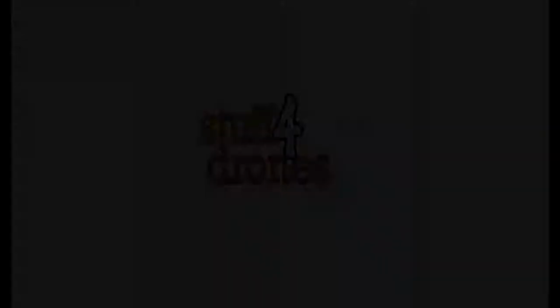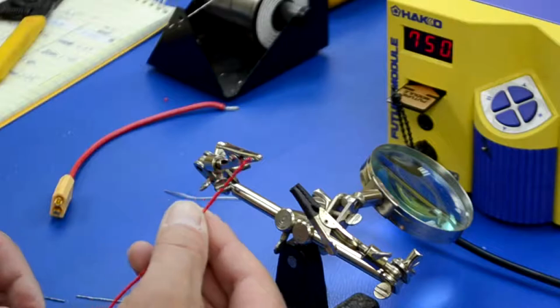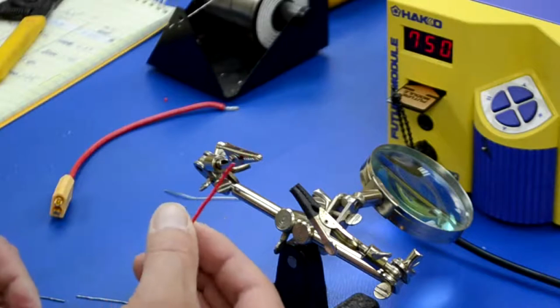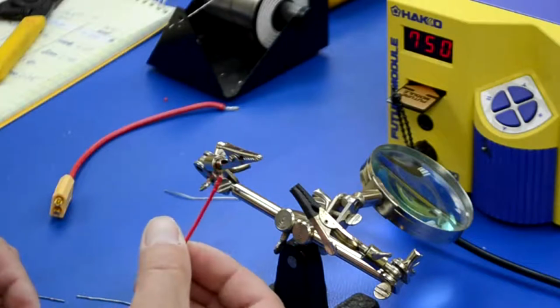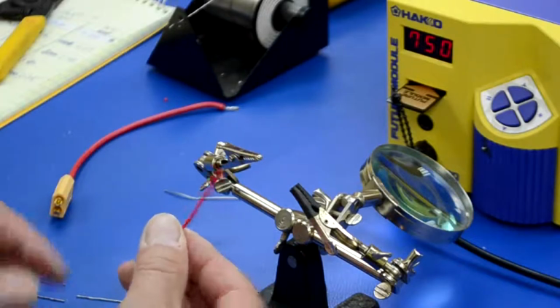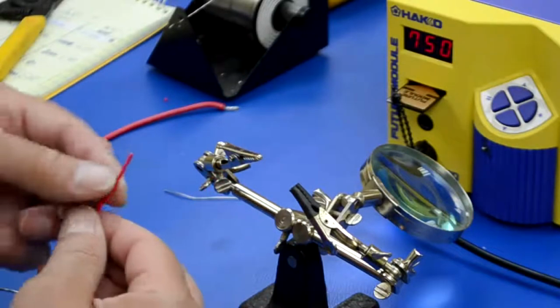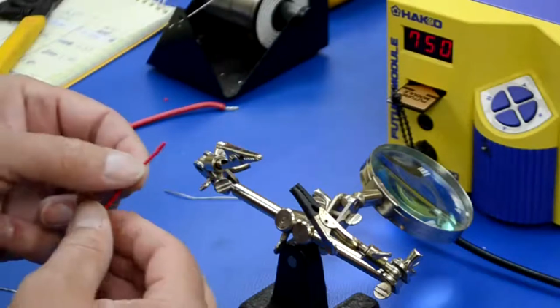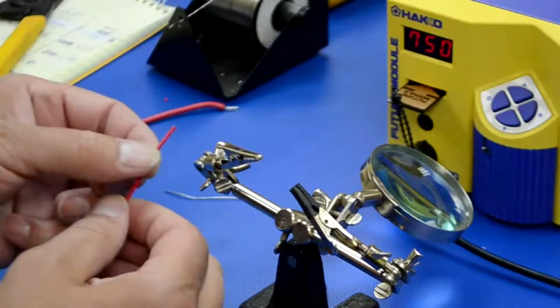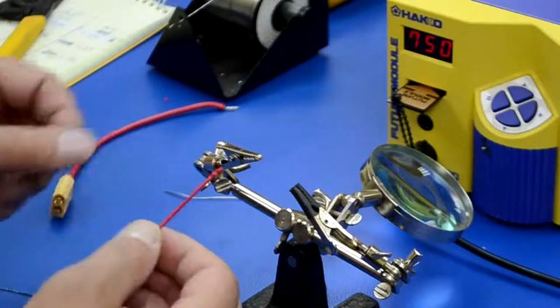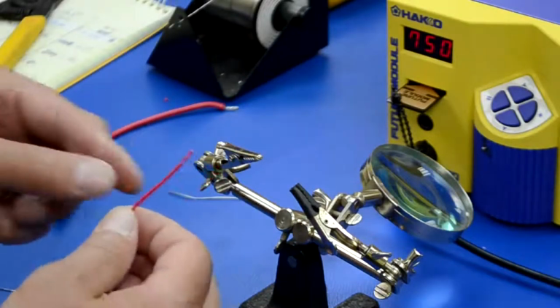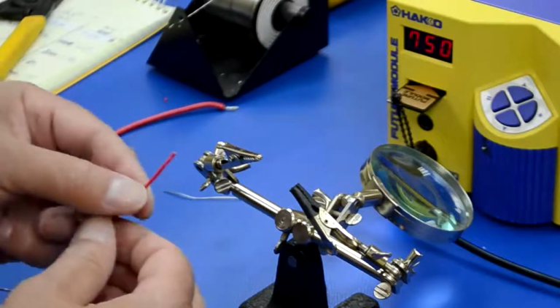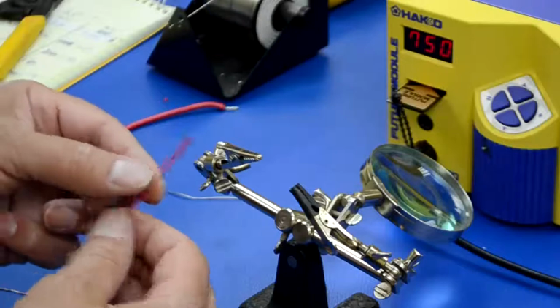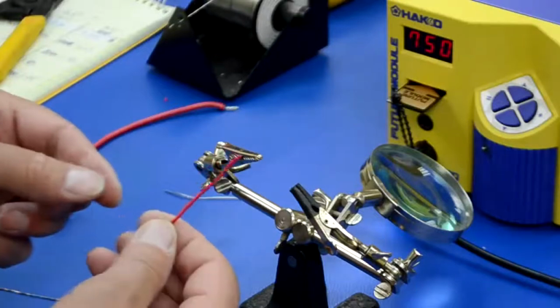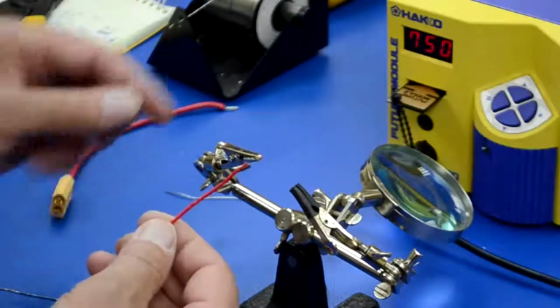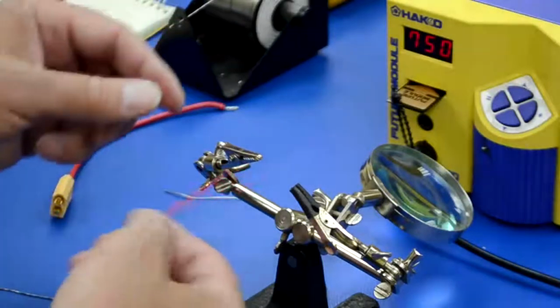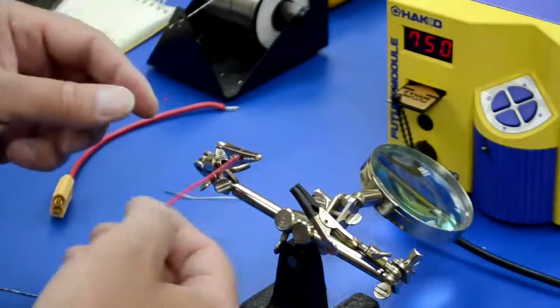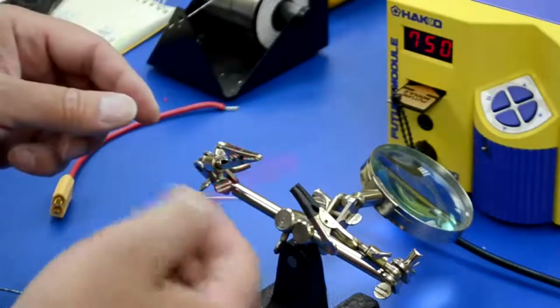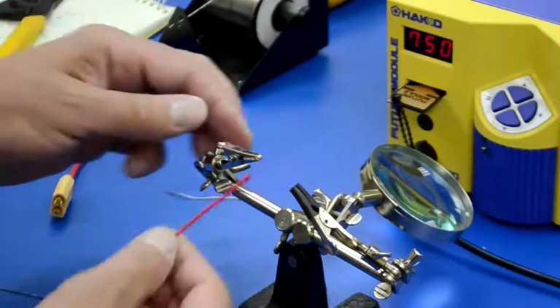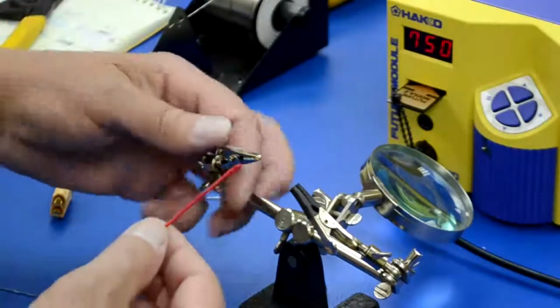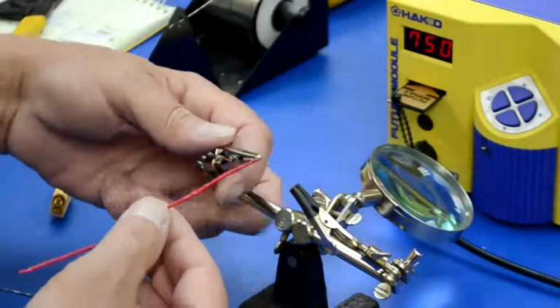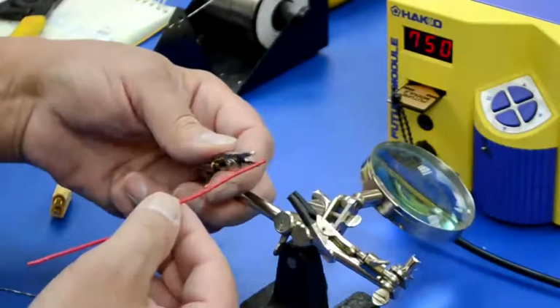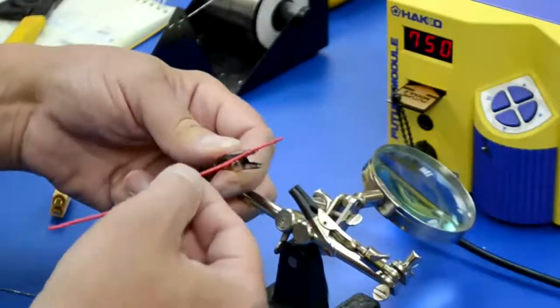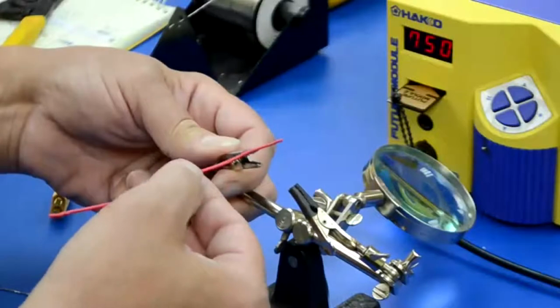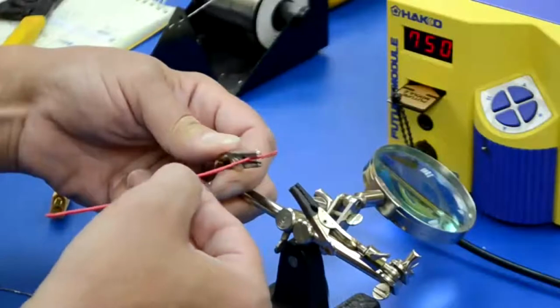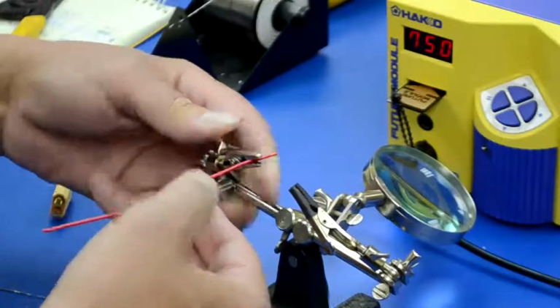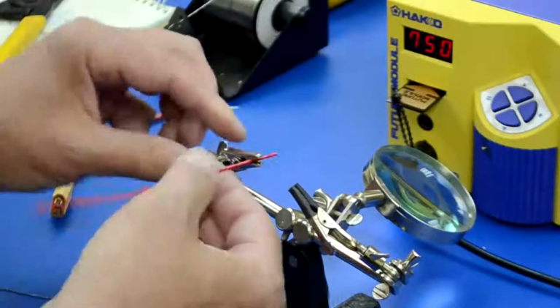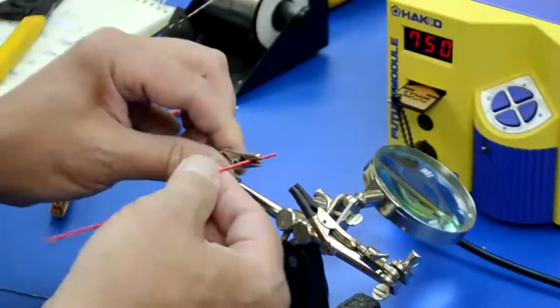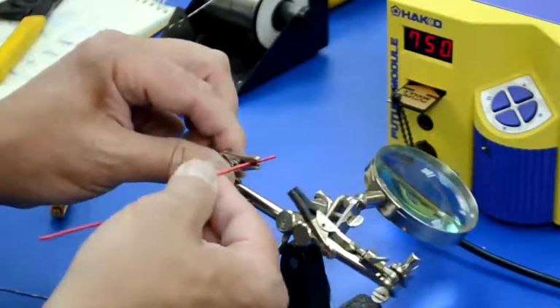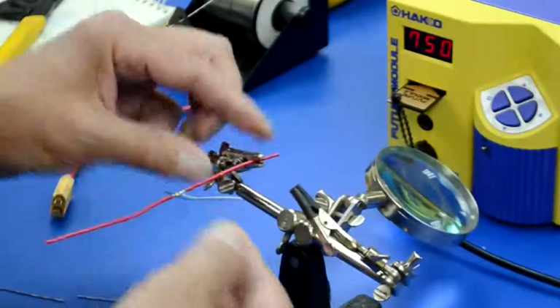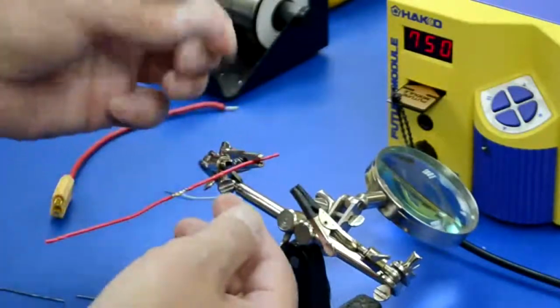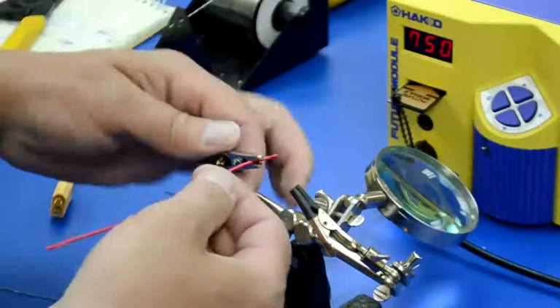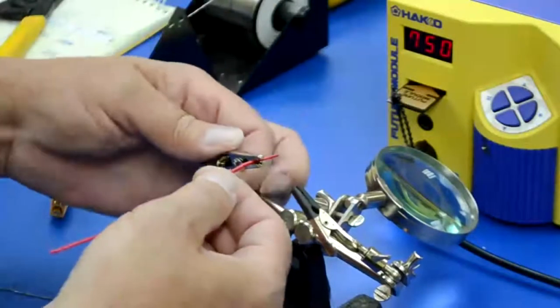I have one little quick tip here for you today that I saw online and thought it was a good idea. When you're using these little handy helping hands here to solder with, sometimes these steel alligator clips are actually so strong,